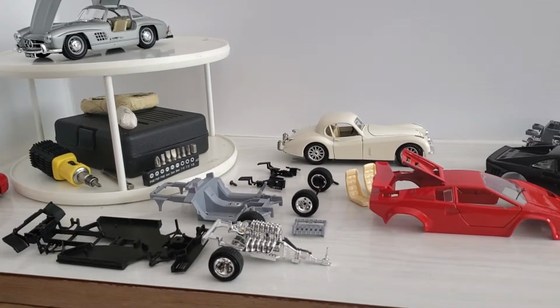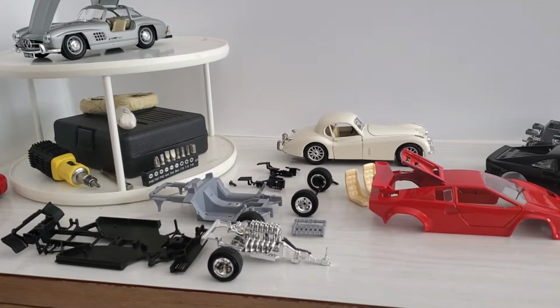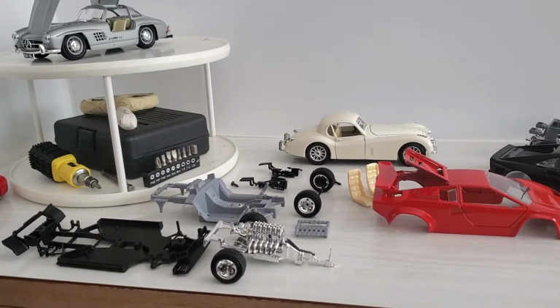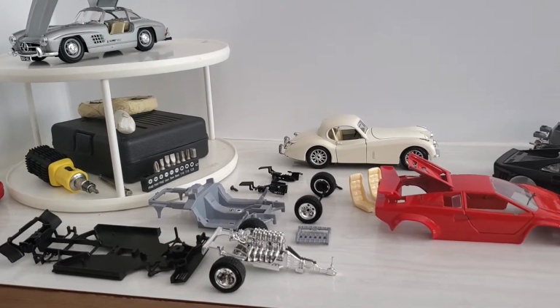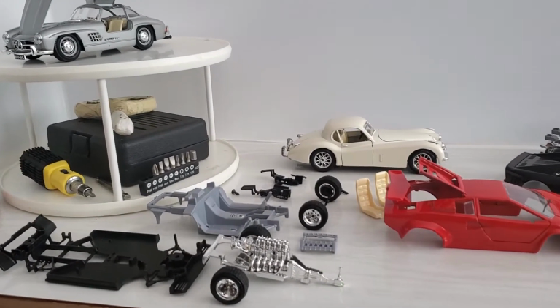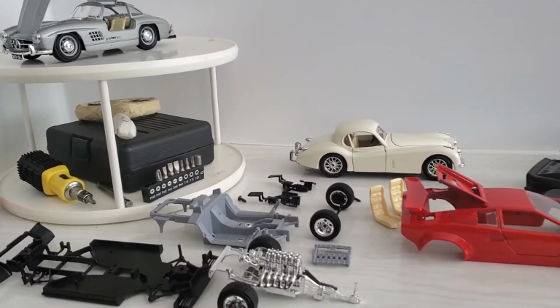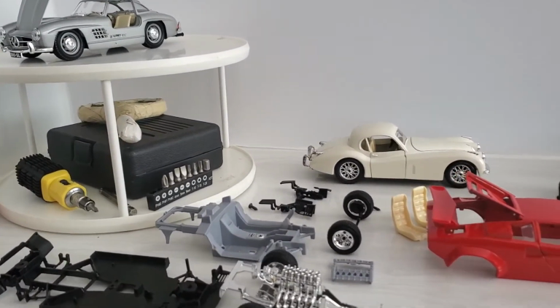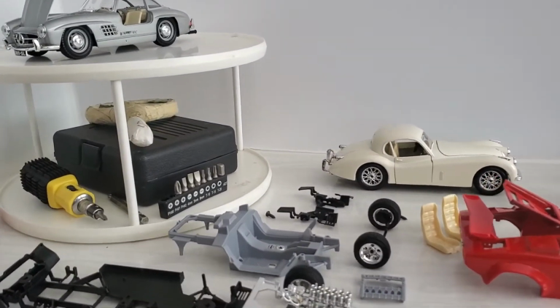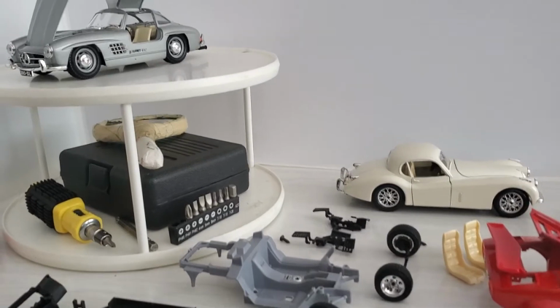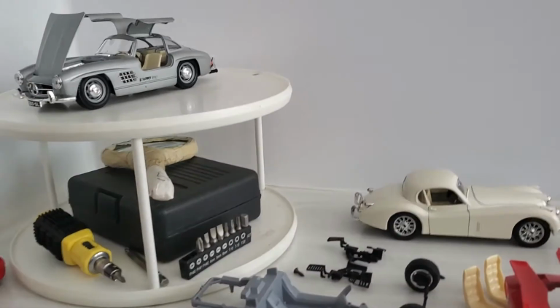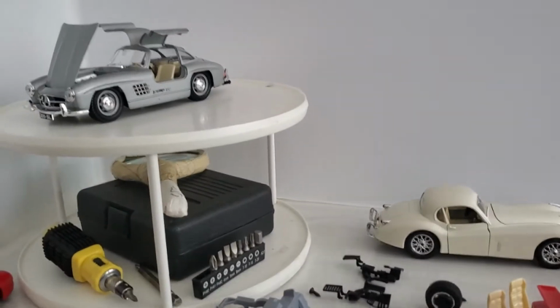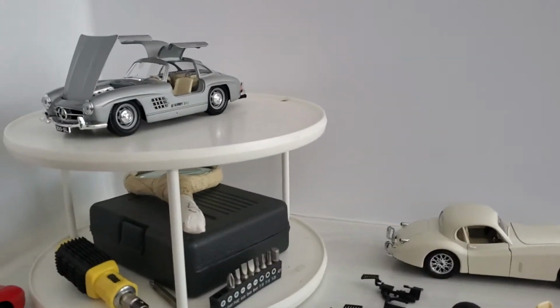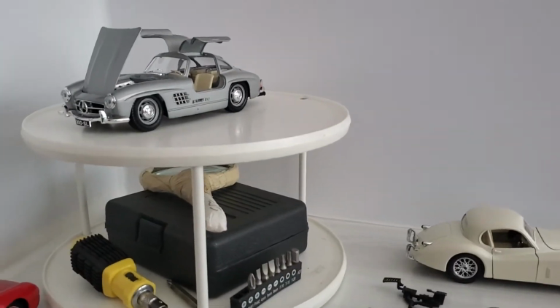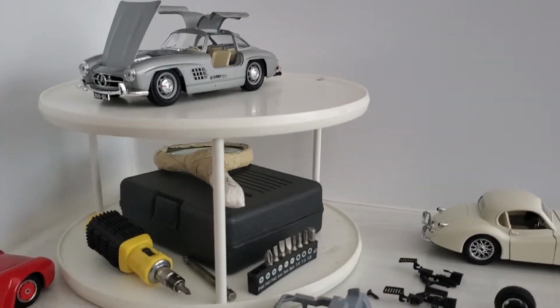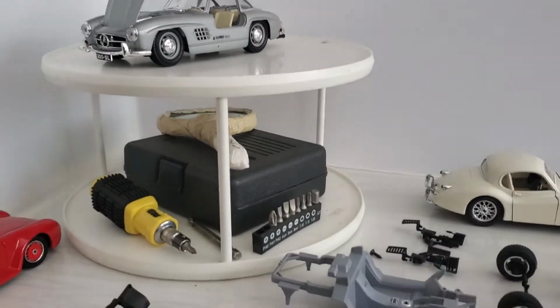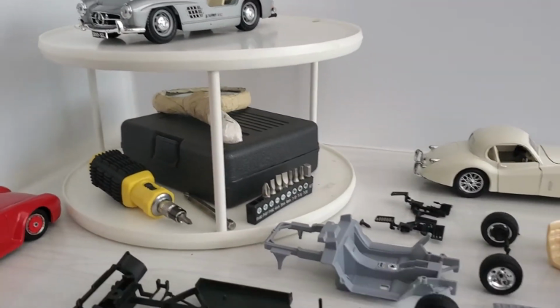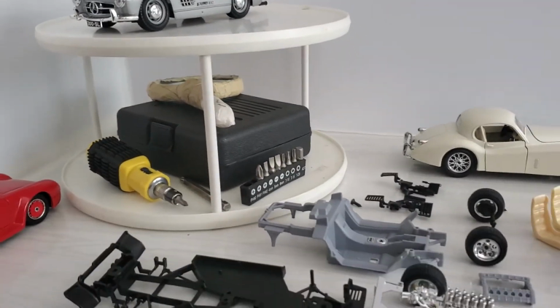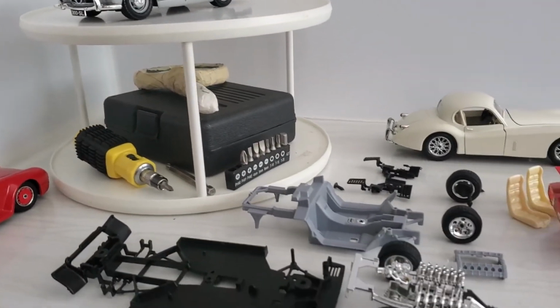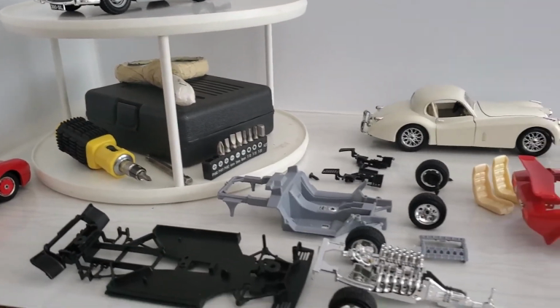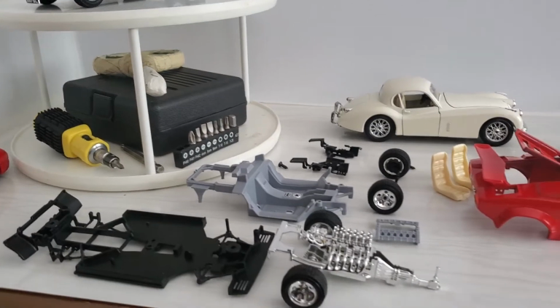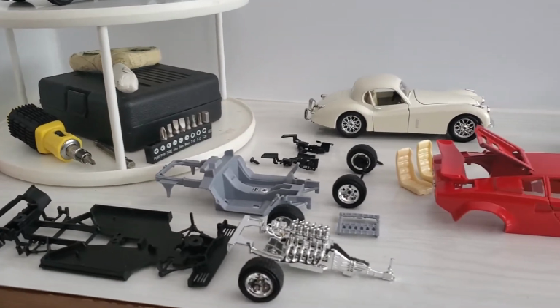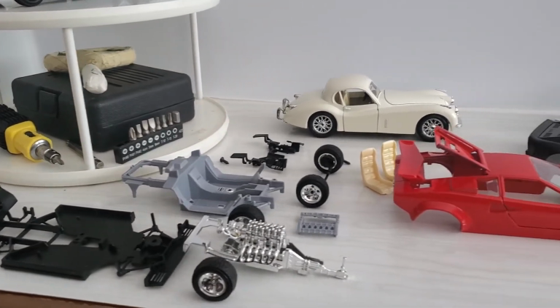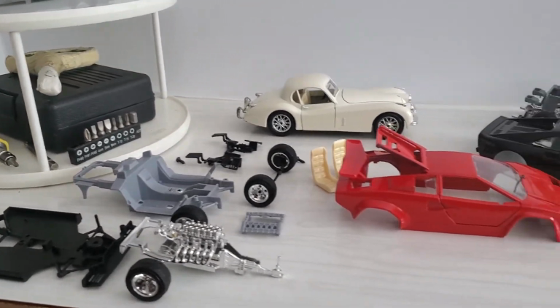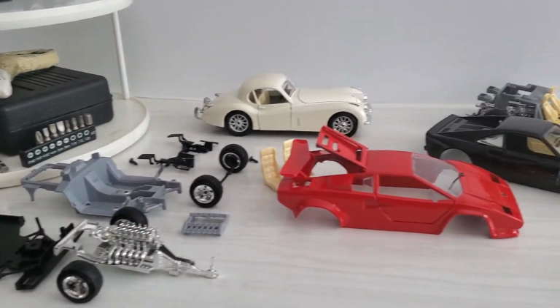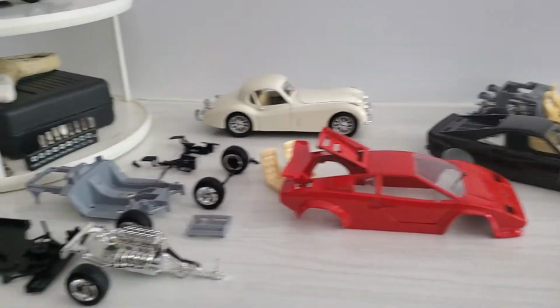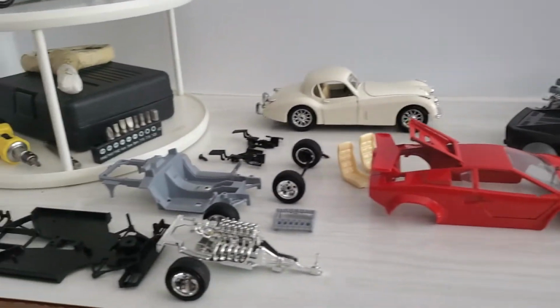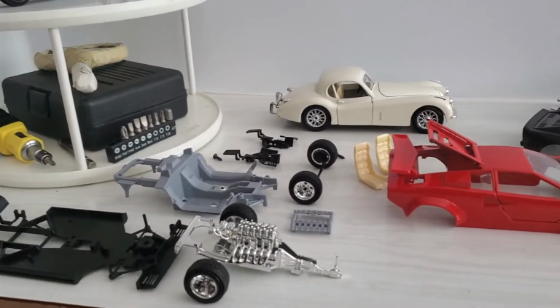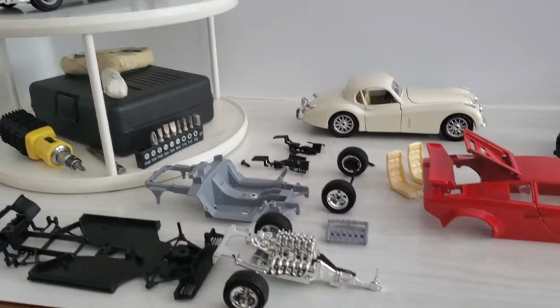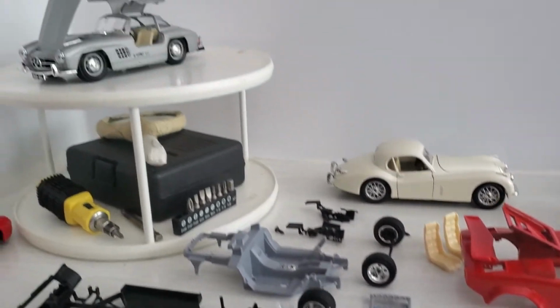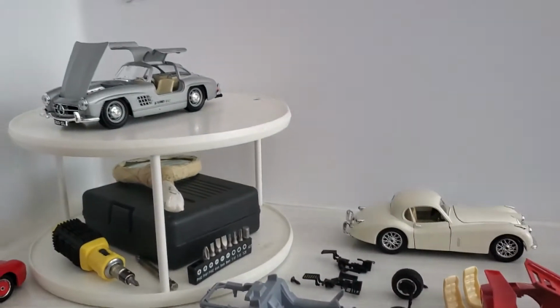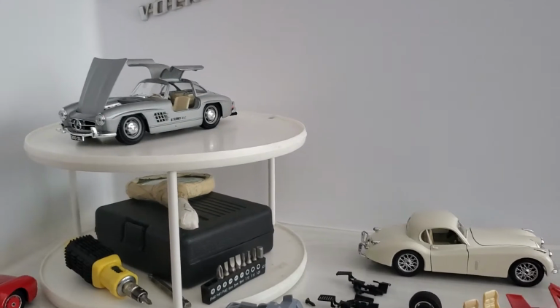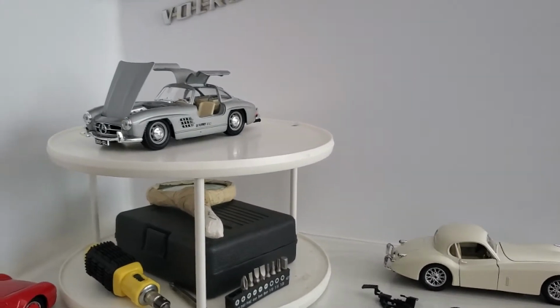Welcome back everybody. I want to show you something a little bit different in this video. I'm going to give you an inside look — literally — at my diecast collection.